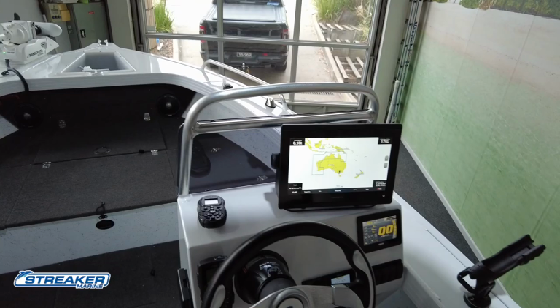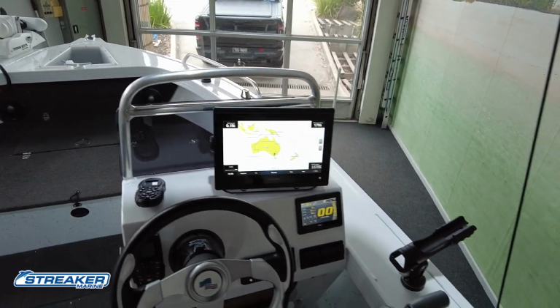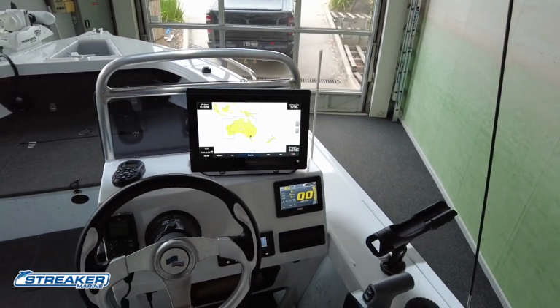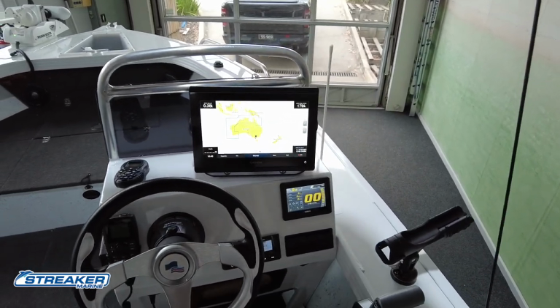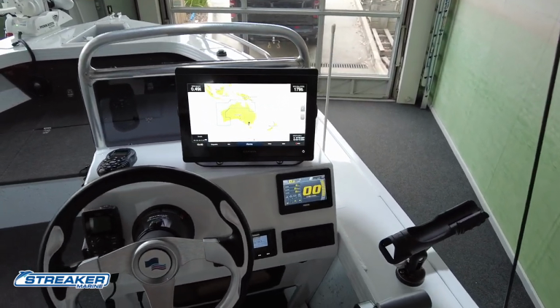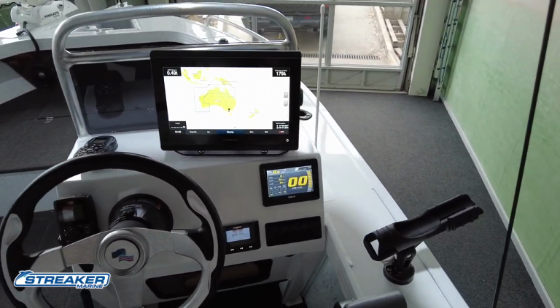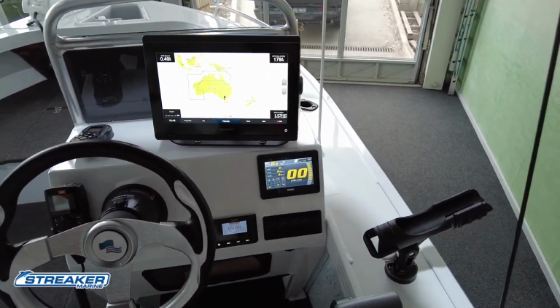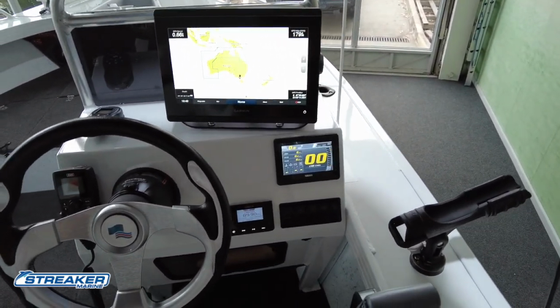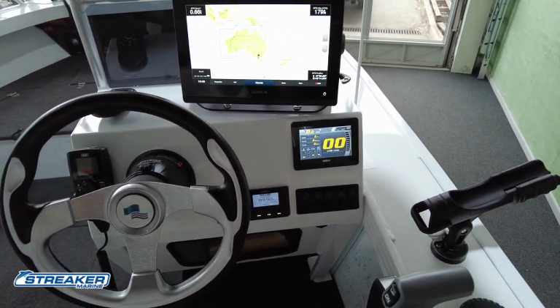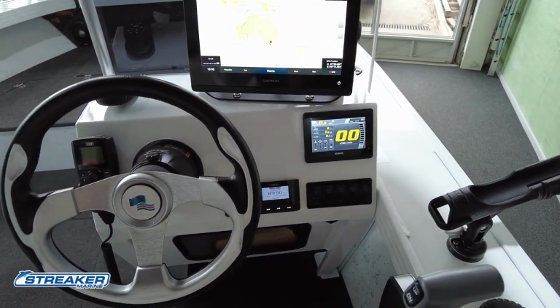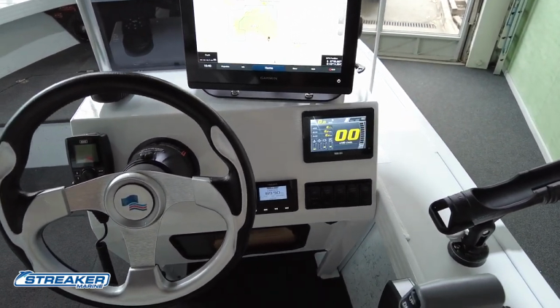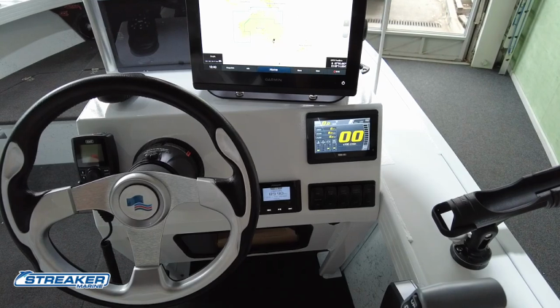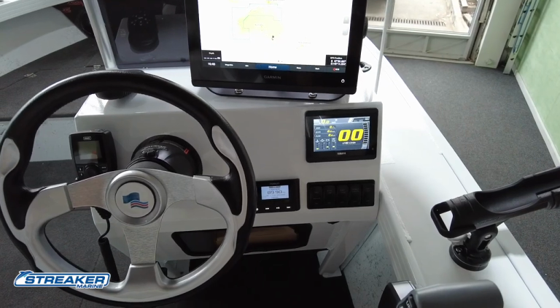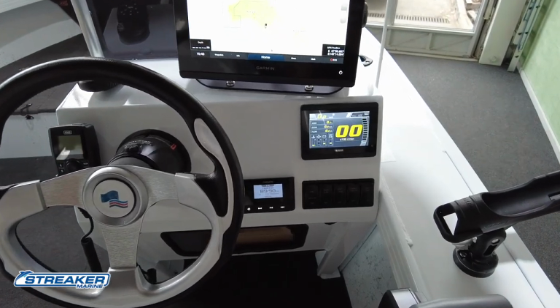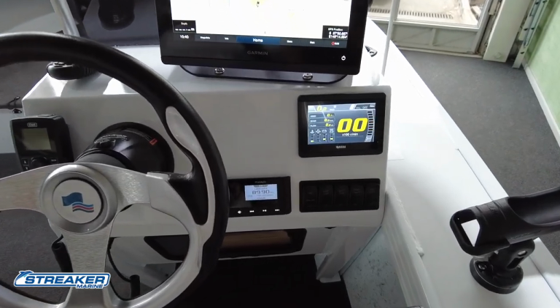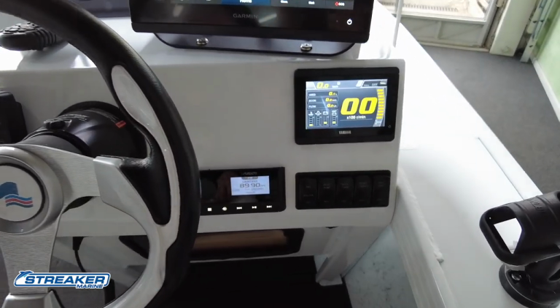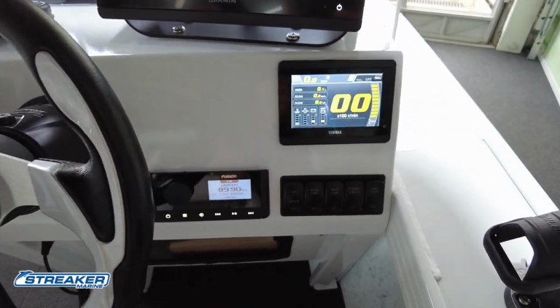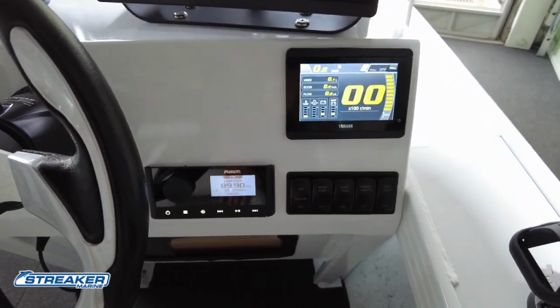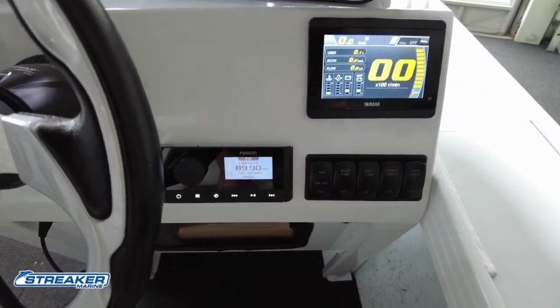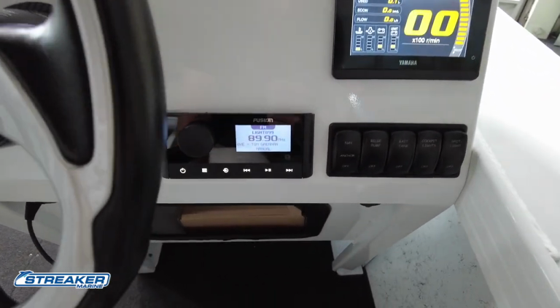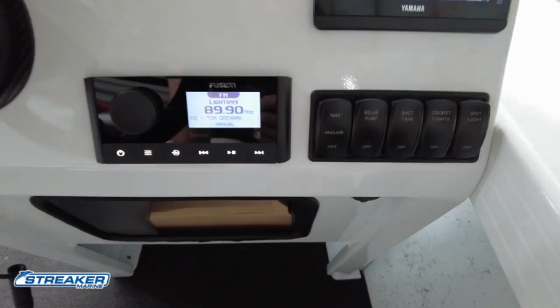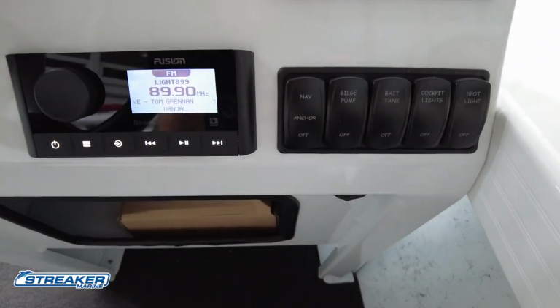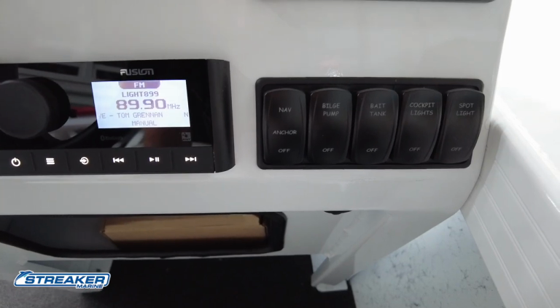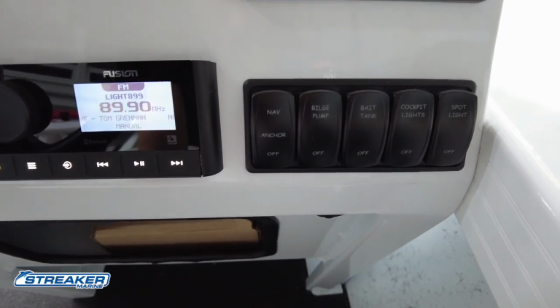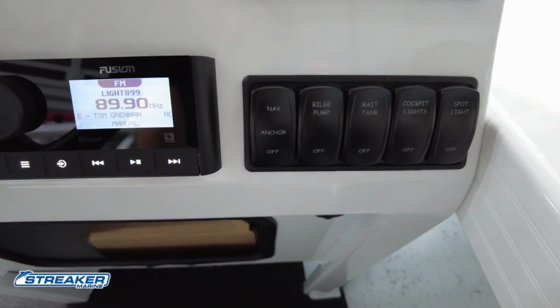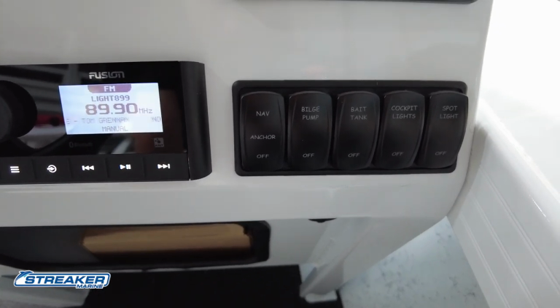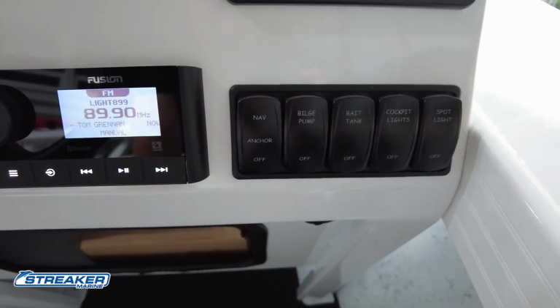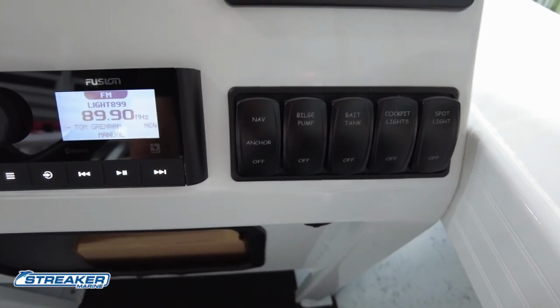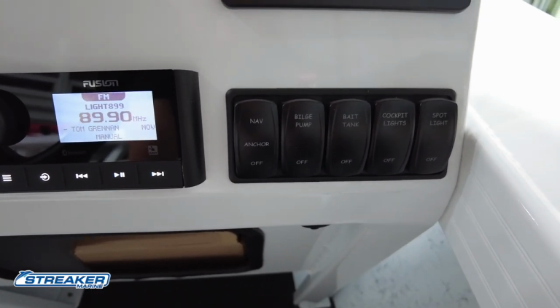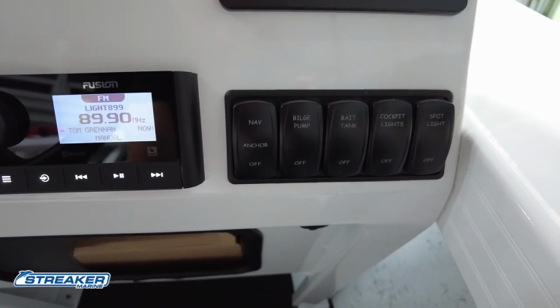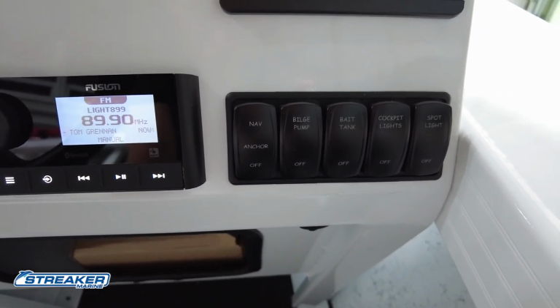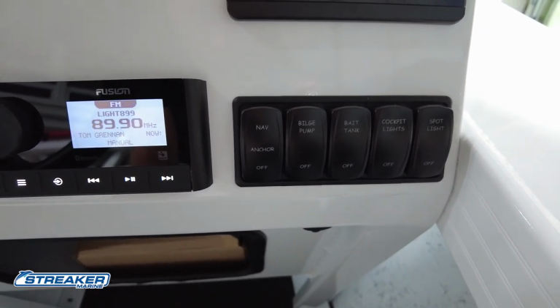We've got a Garmin 8412, a Yamaha touch screen — the new CL5 — the new Fusion RA60, and a custom made switch panel which we've airbrushed here to identify the switches a lot nicer.